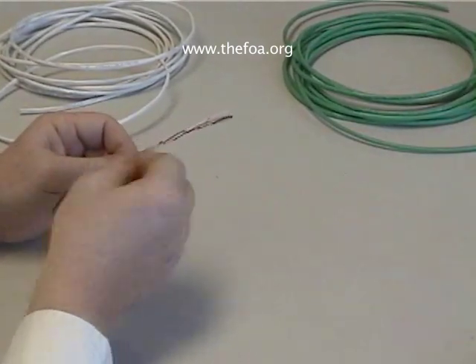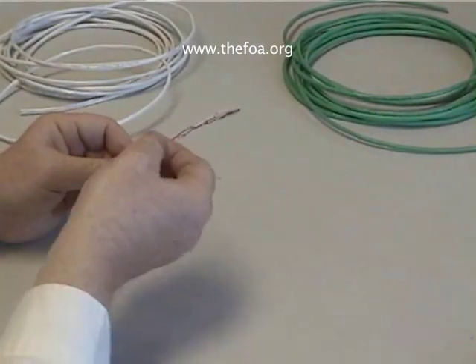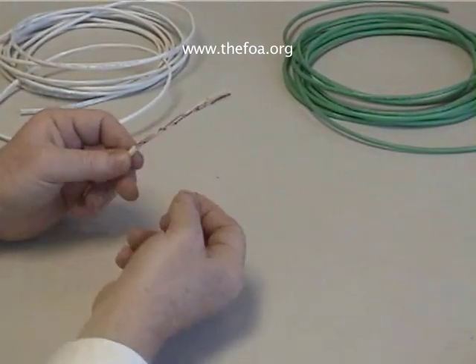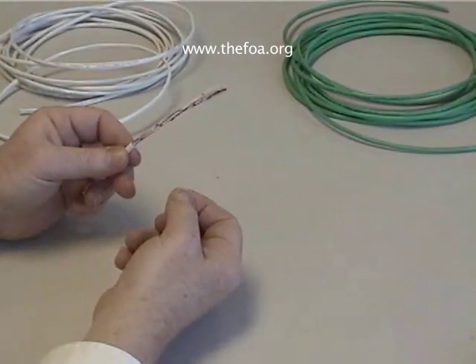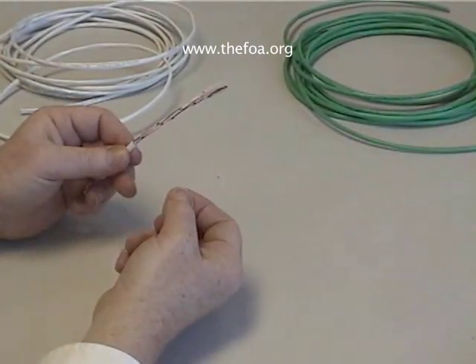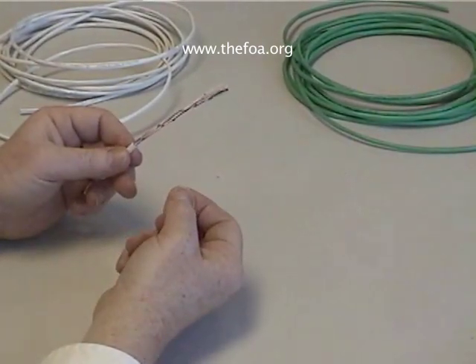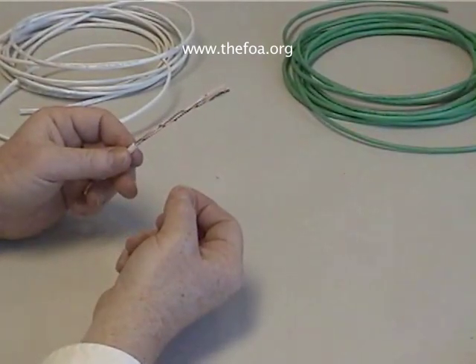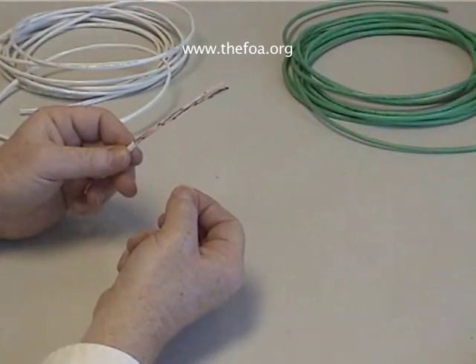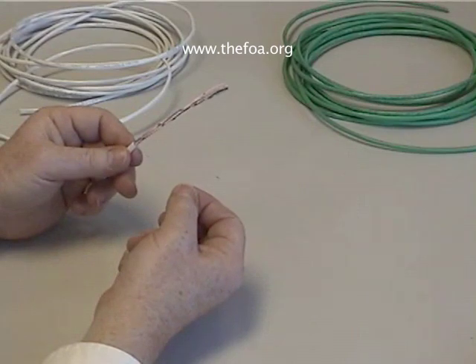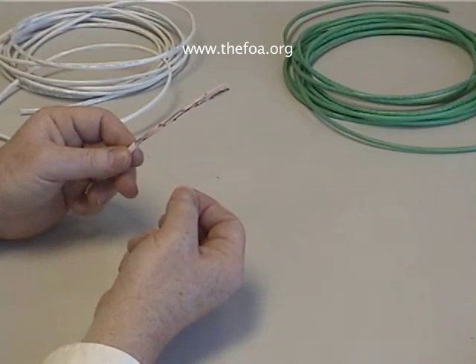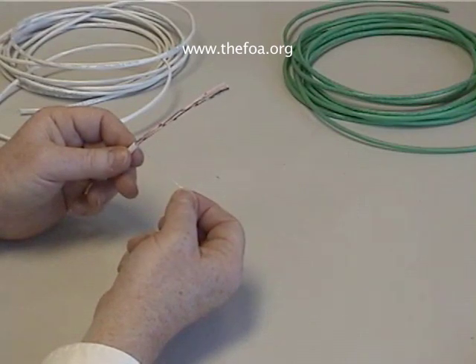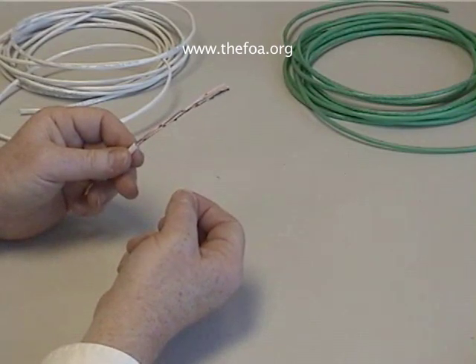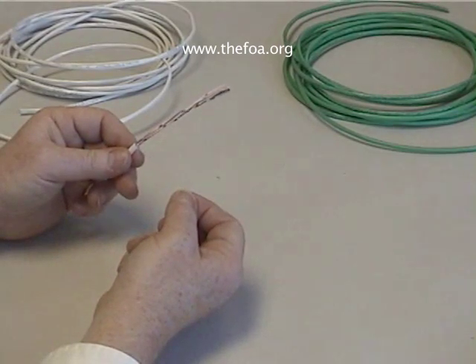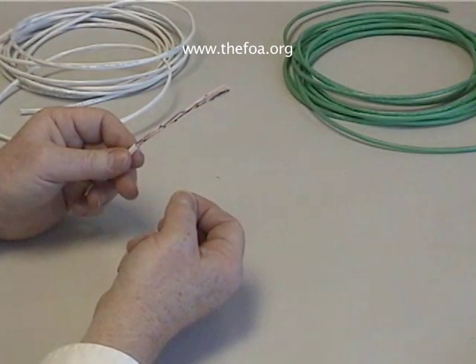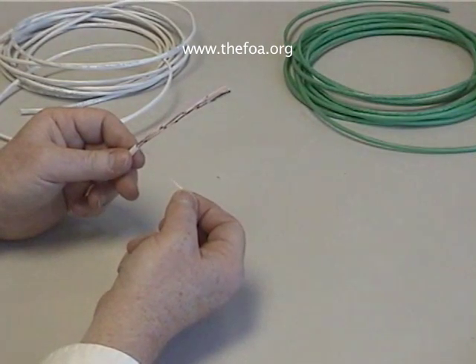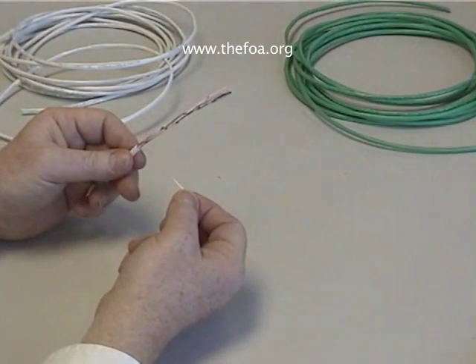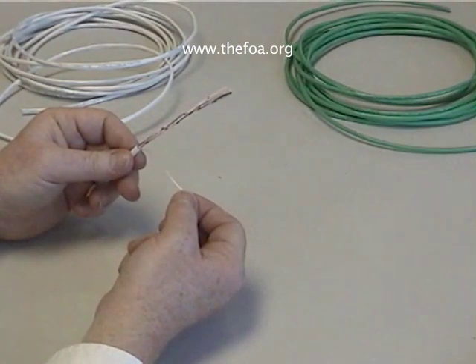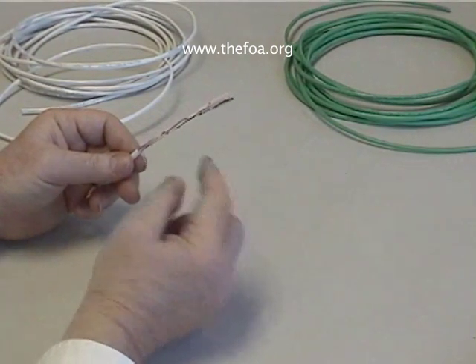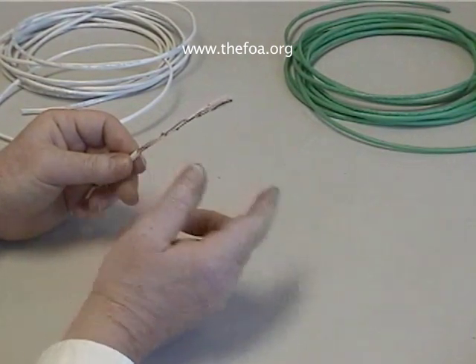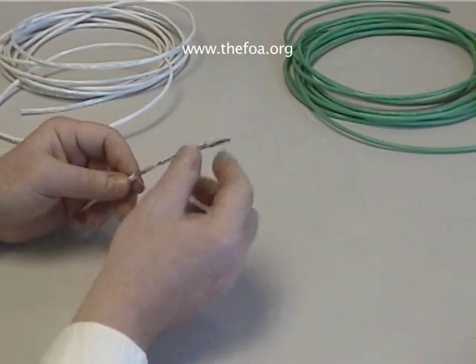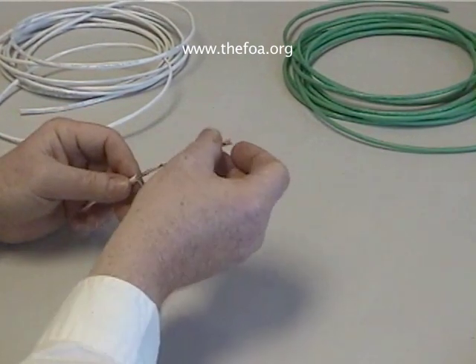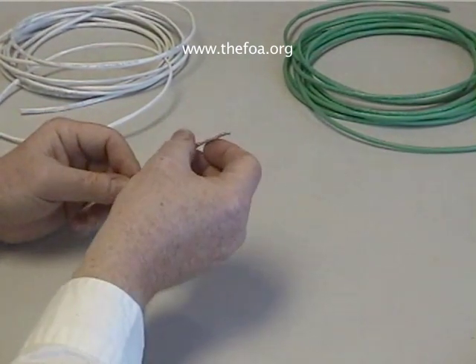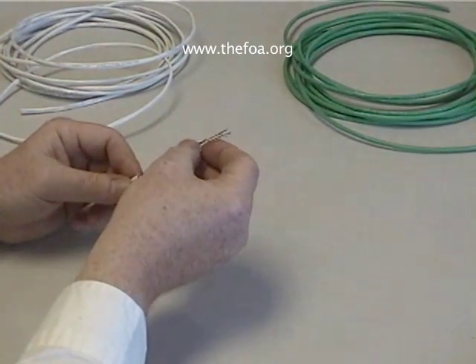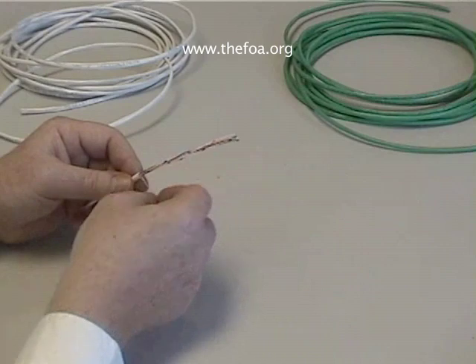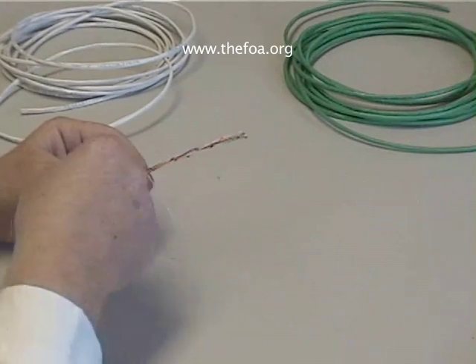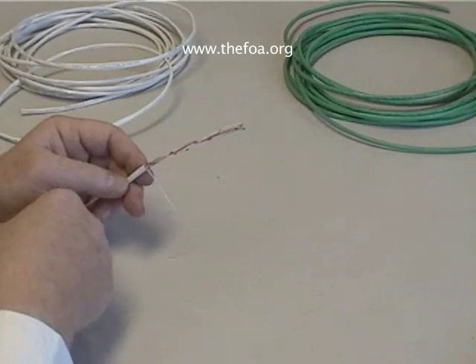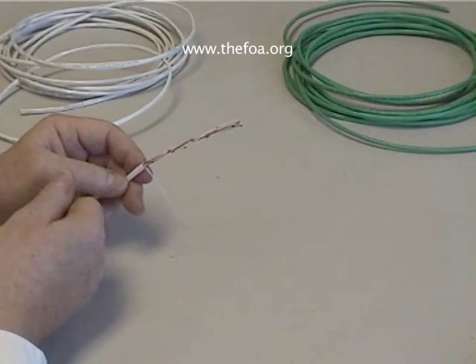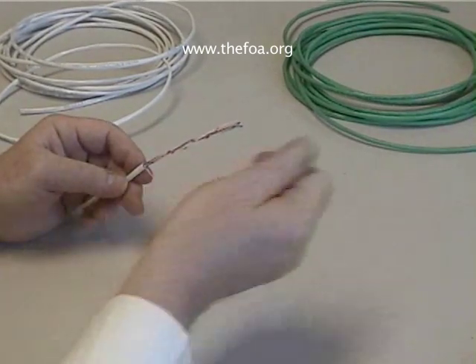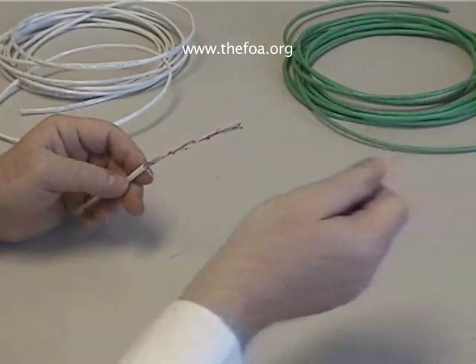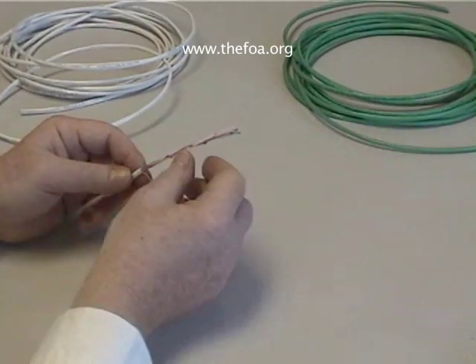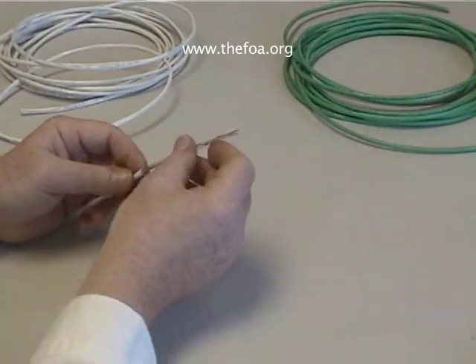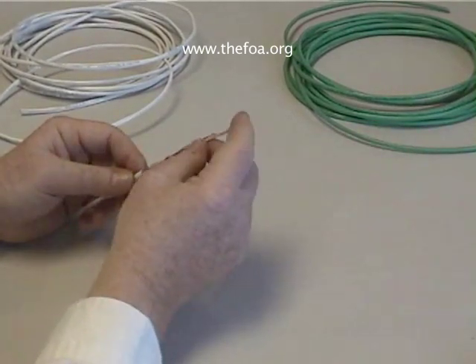You'll see there's a pull string. If you're going to be removing large amounts of jacket, use the pull string as opposed to cutting the jacket back and trying to slide it off.